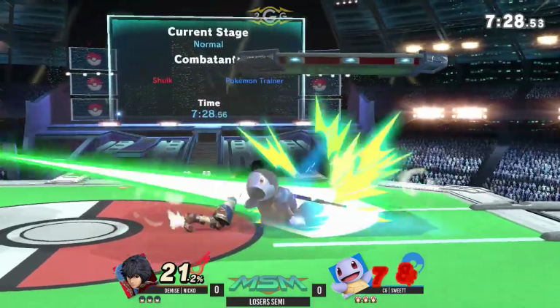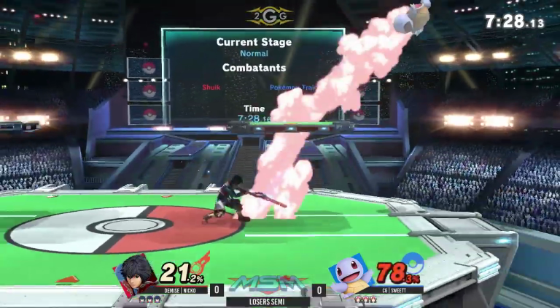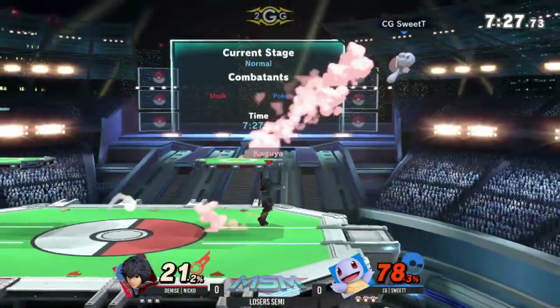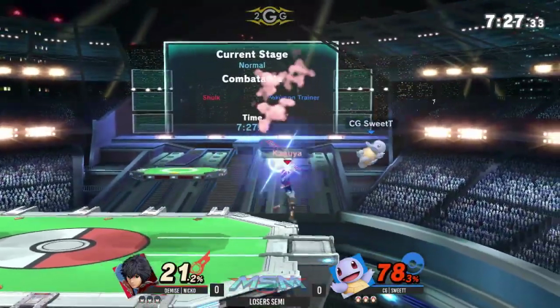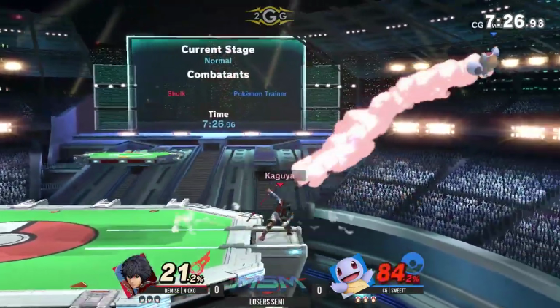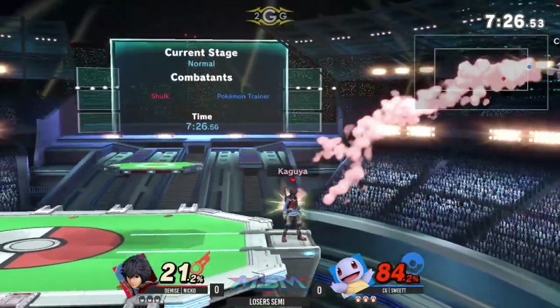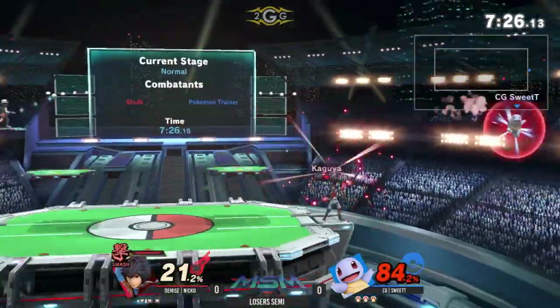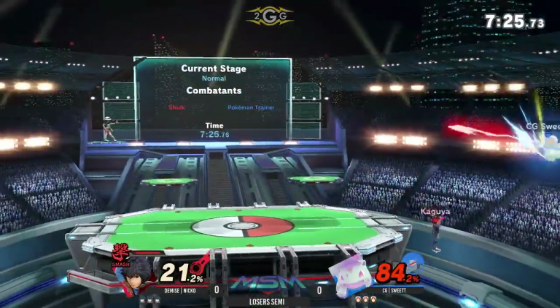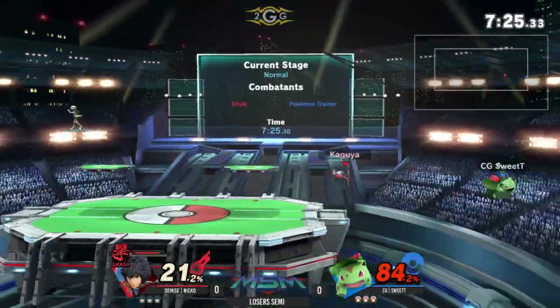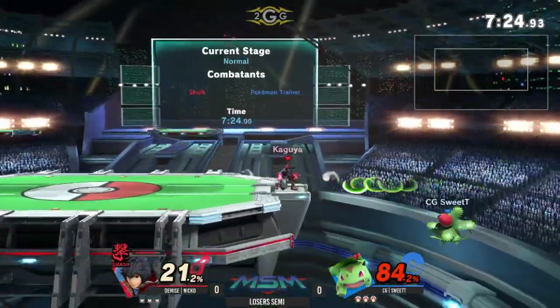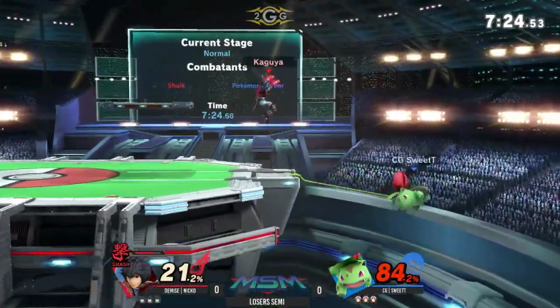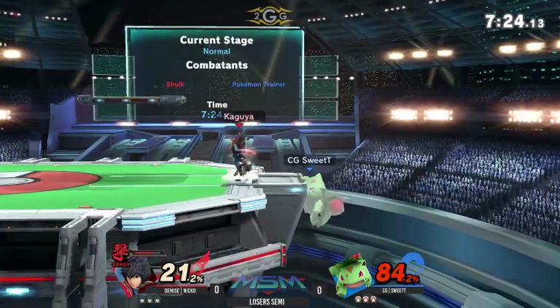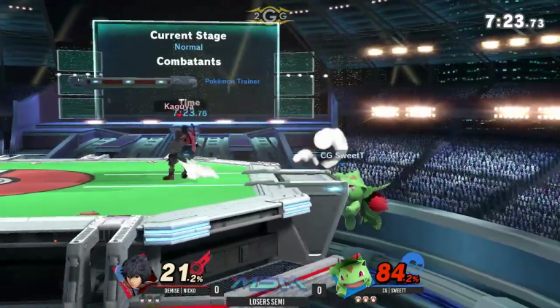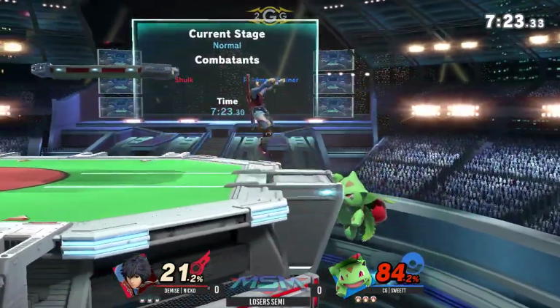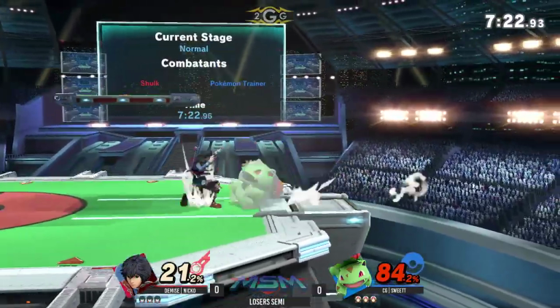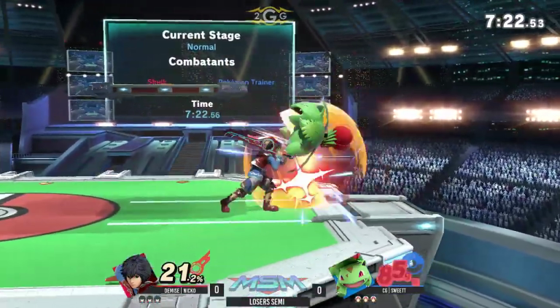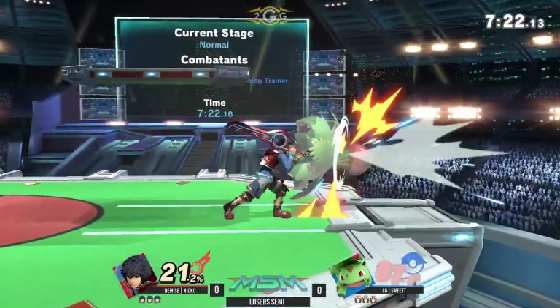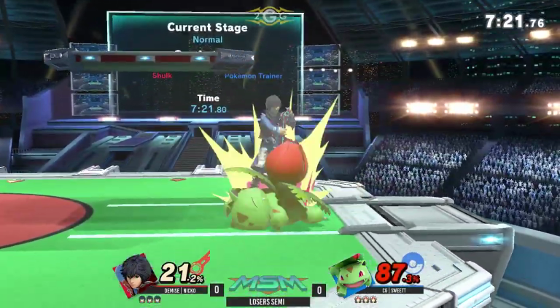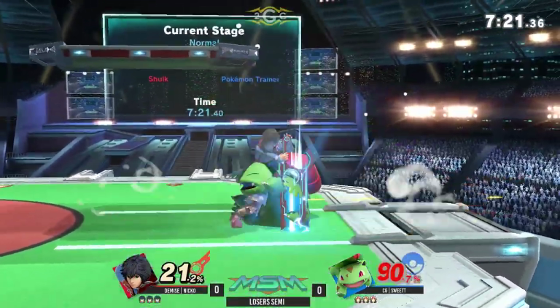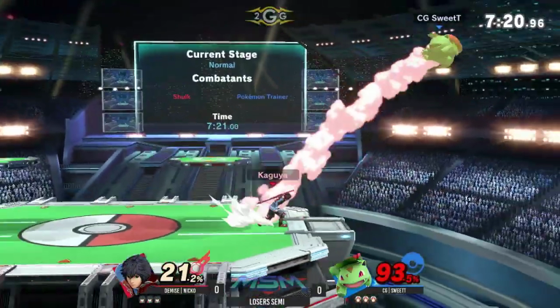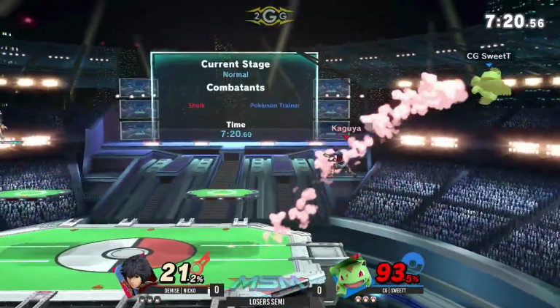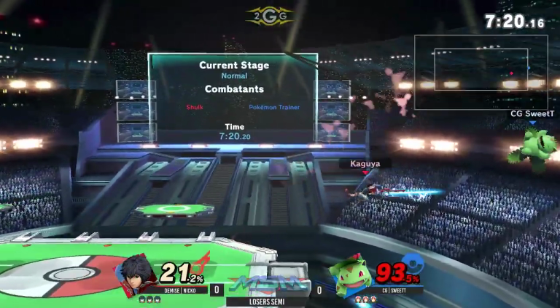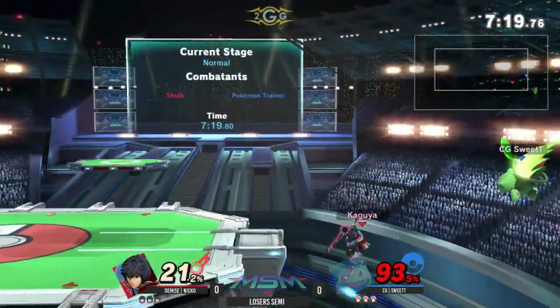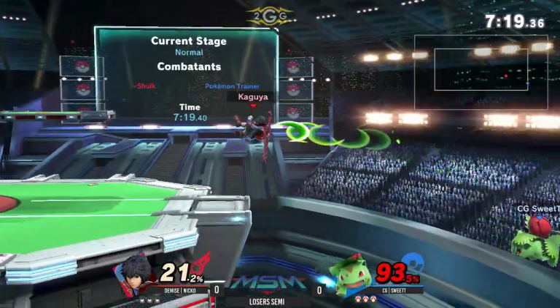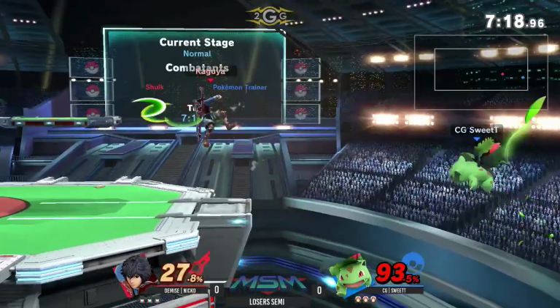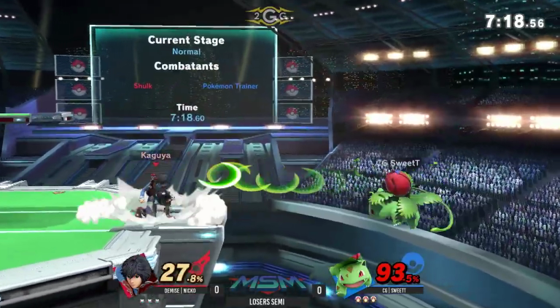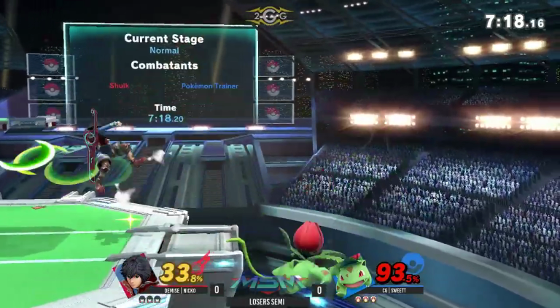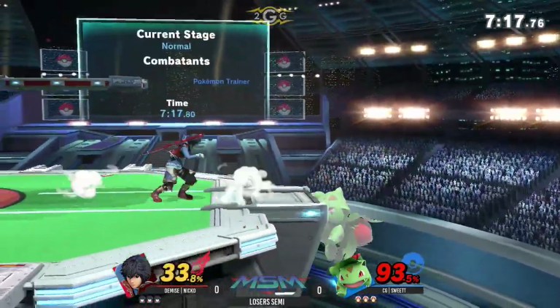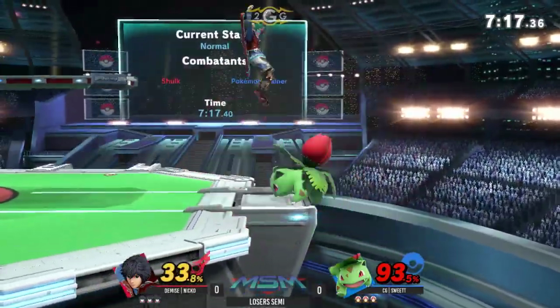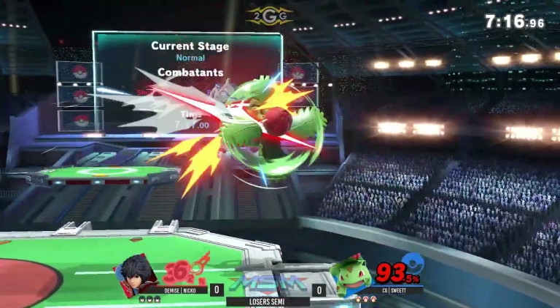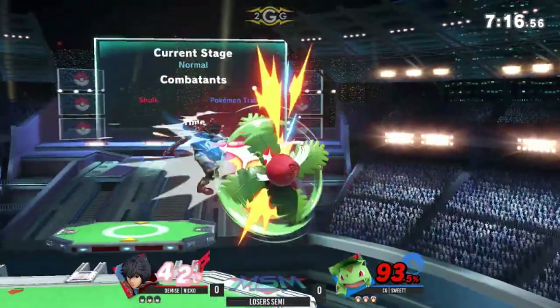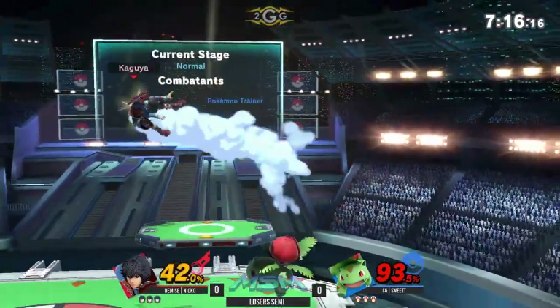Niko's not quite opting for it yet, but he hasn't really been put into a combo situation yet — he's just been walling him out really well. That's kind of a weakness in Squirtle too, because he just doesn't have that much range.